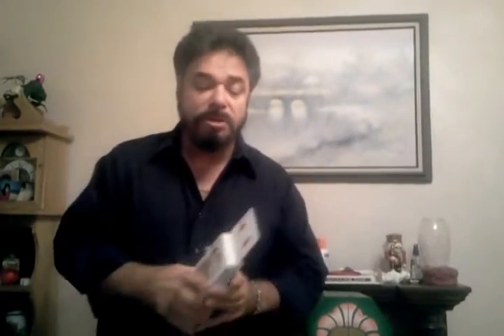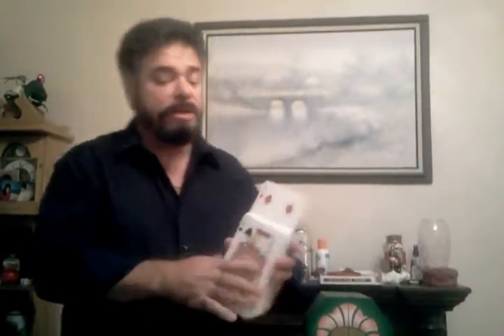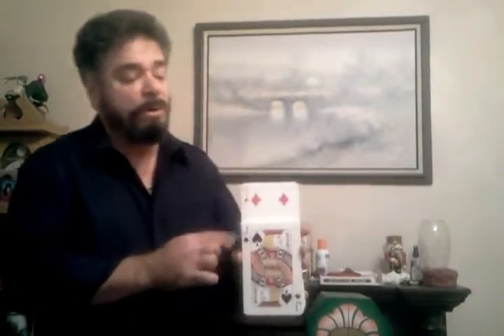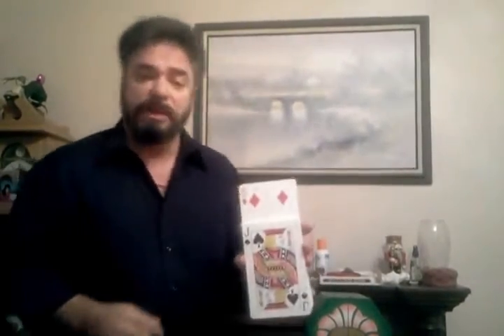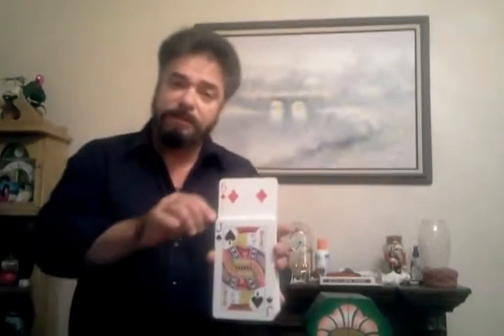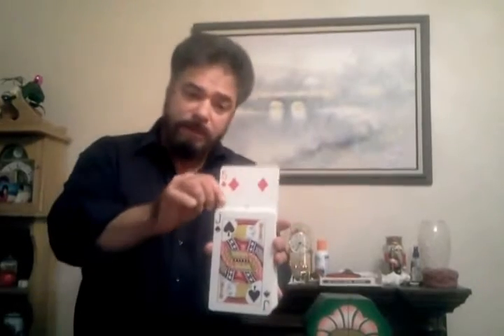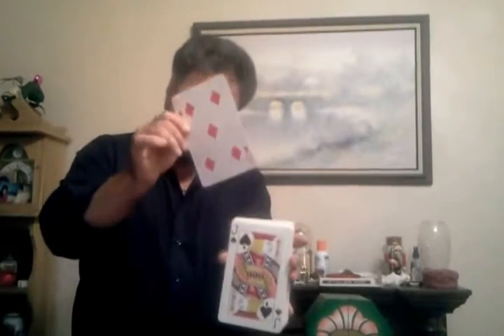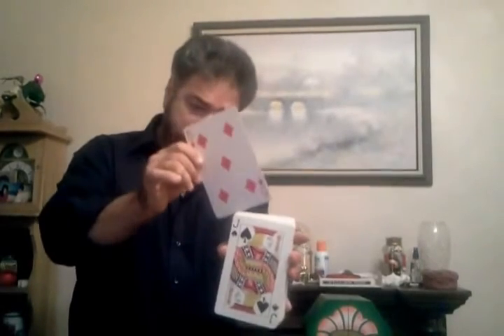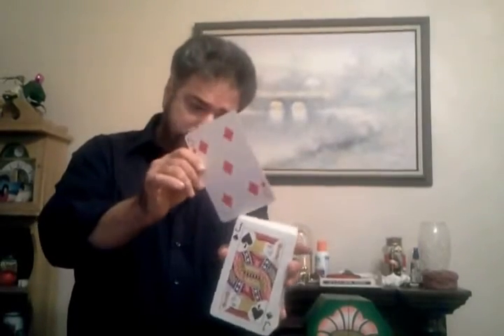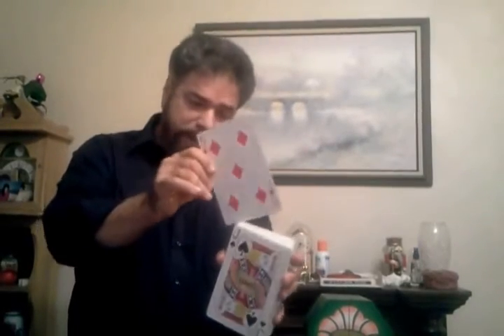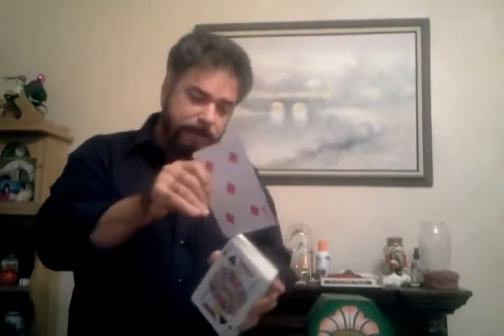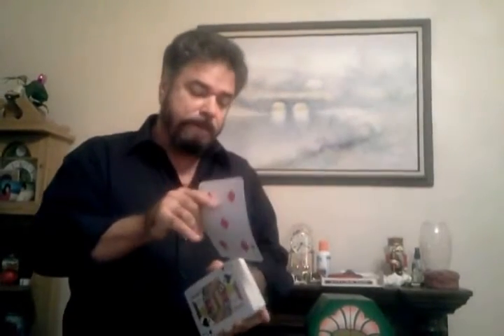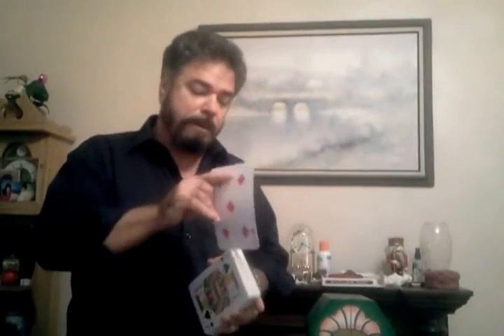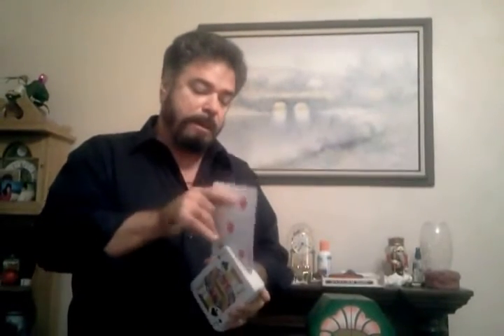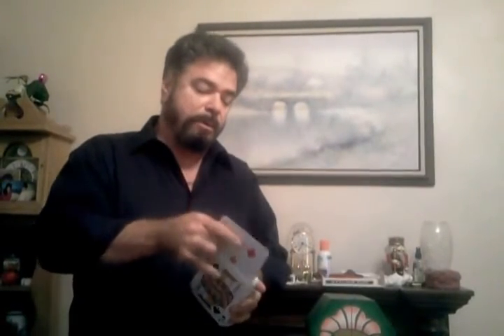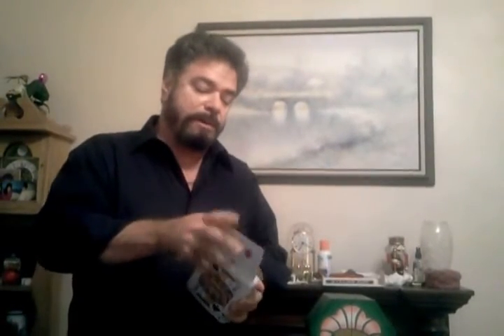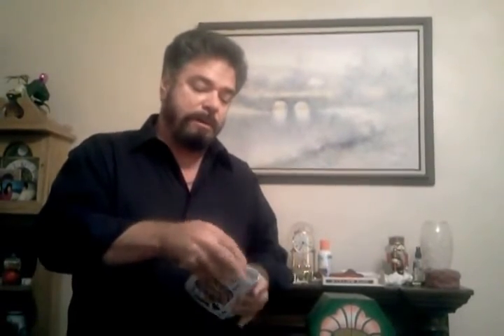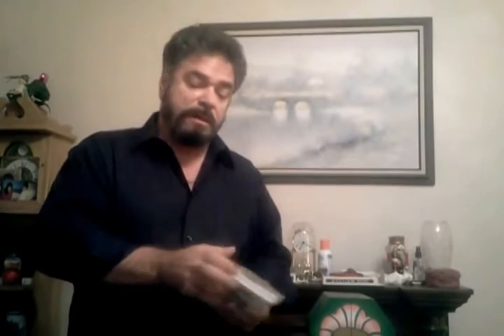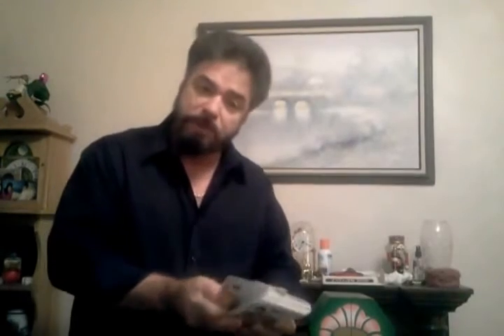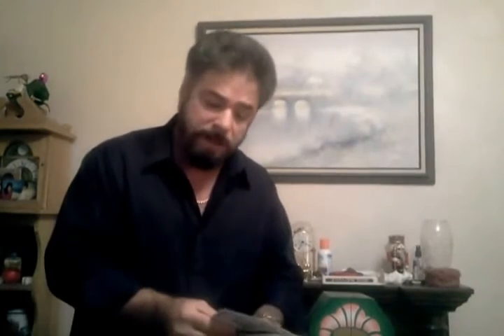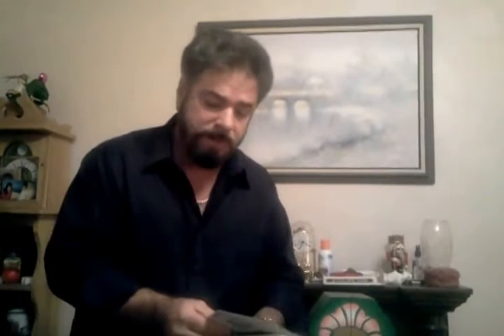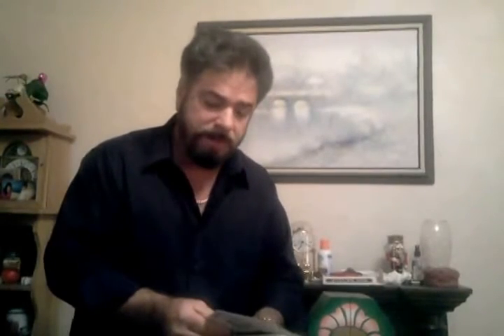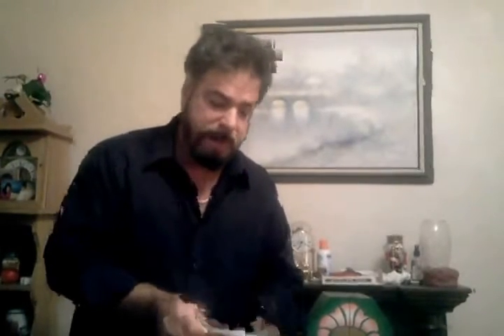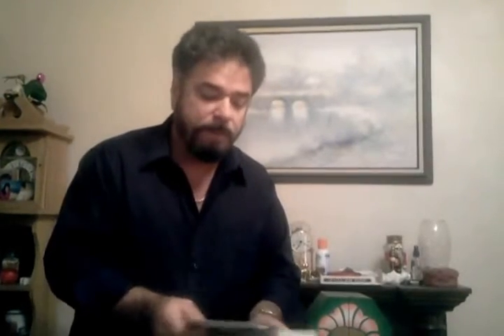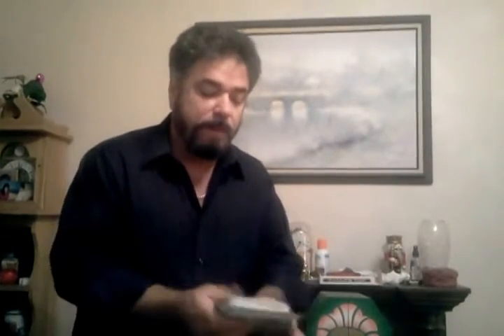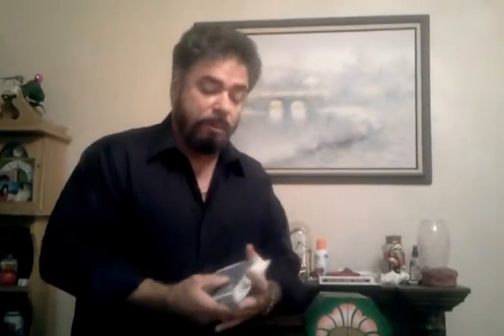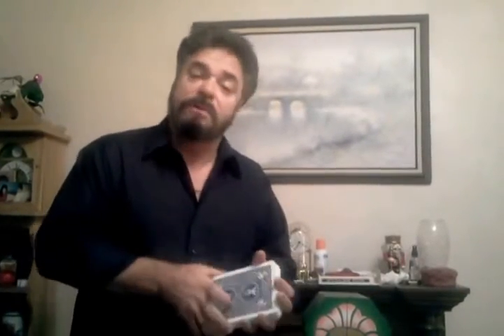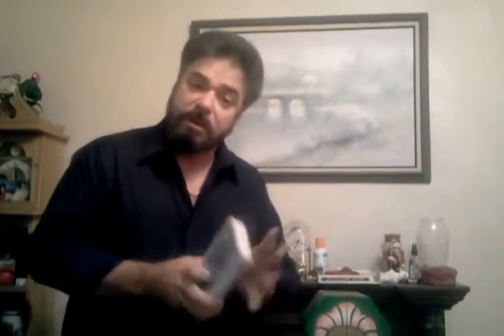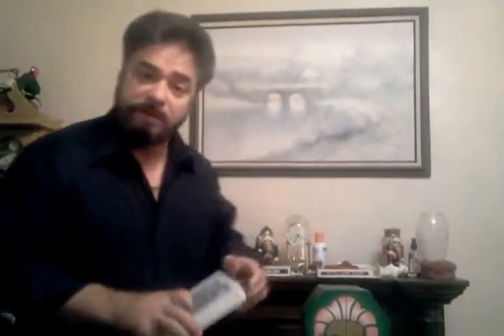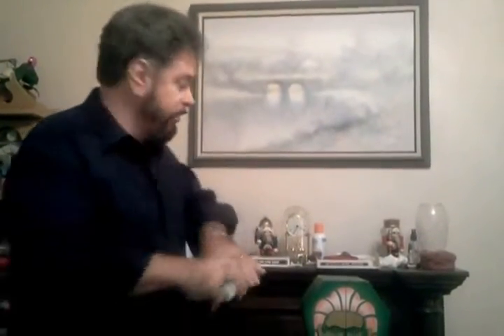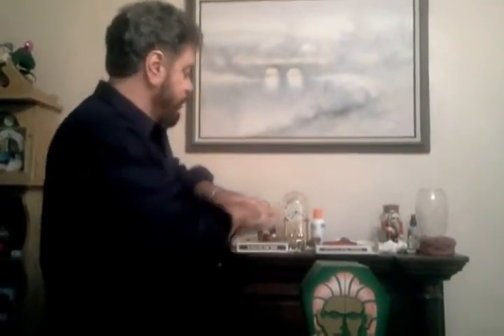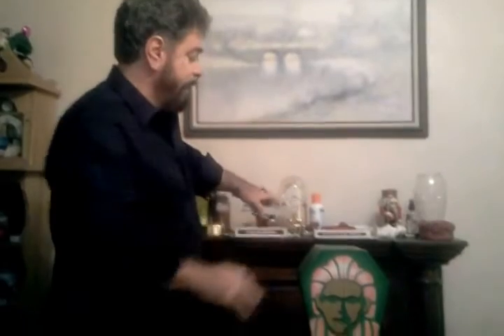Jerry, you had a jumbo card selected. We're going to push it into the pack and more or less give it a few cuts. We're going to find that card in a very unique way.